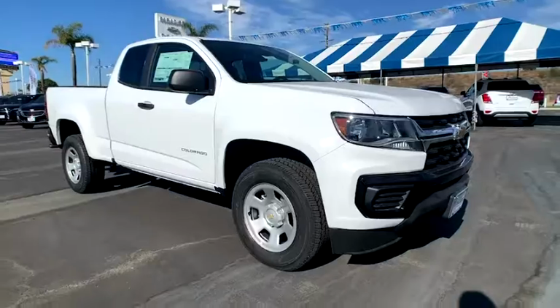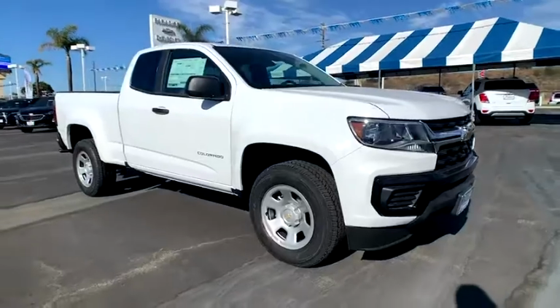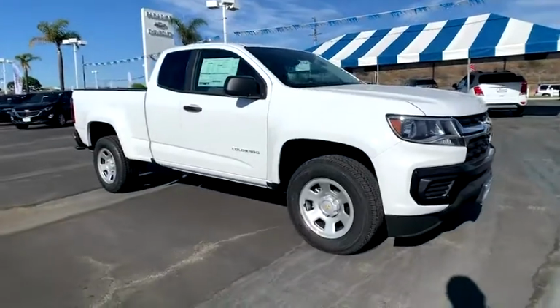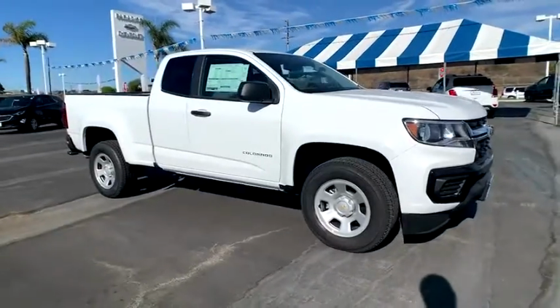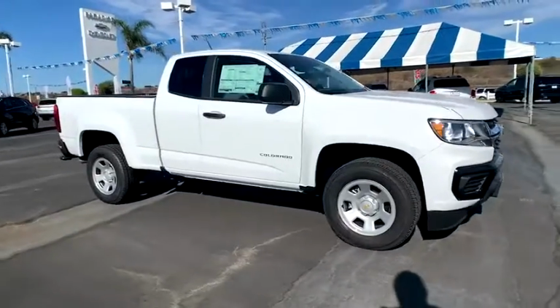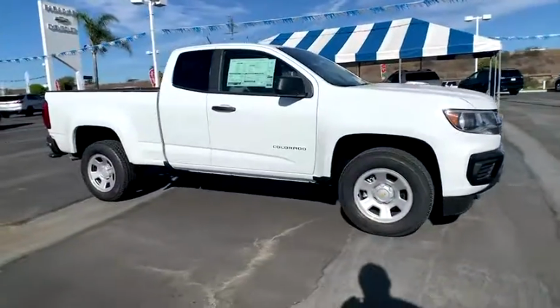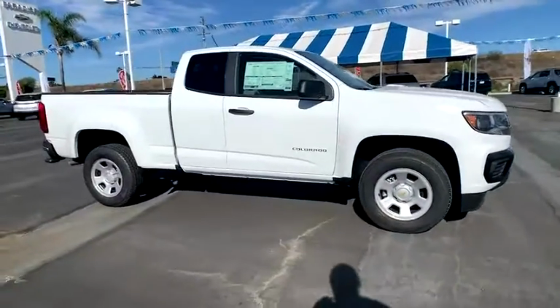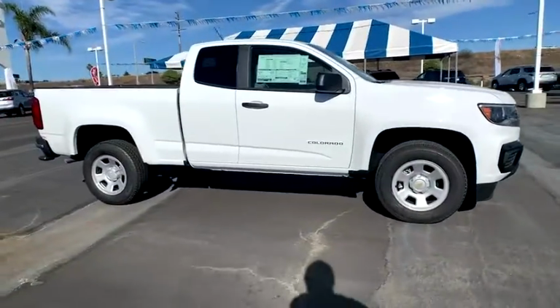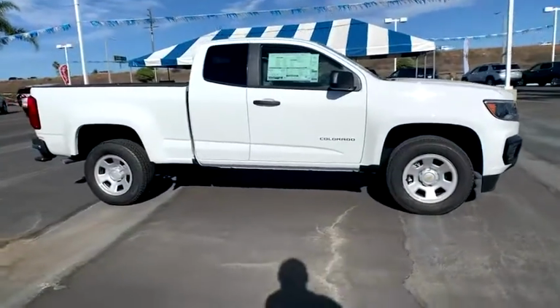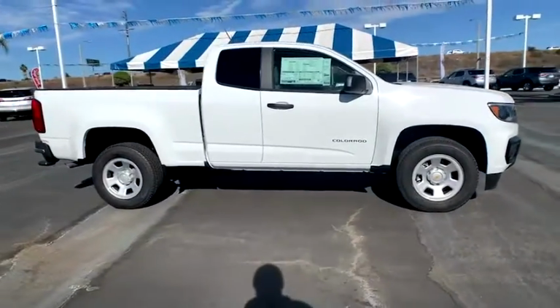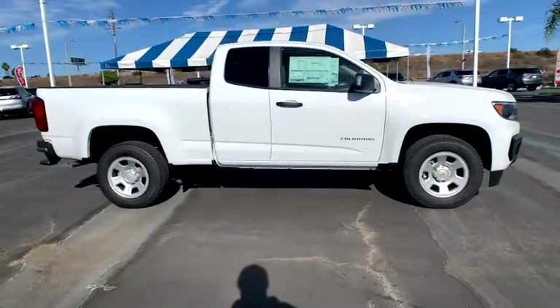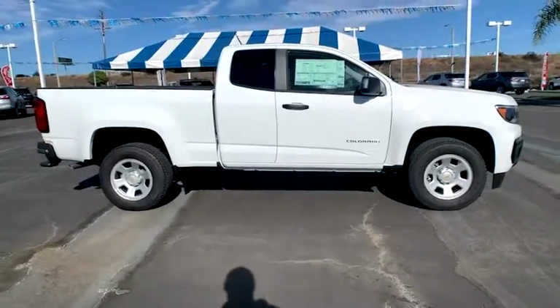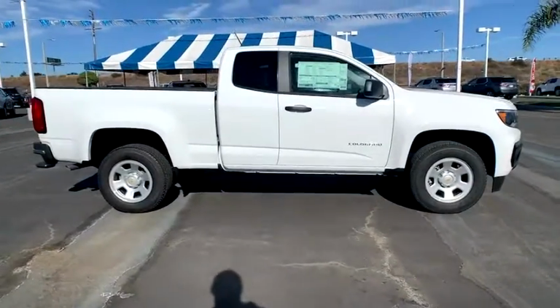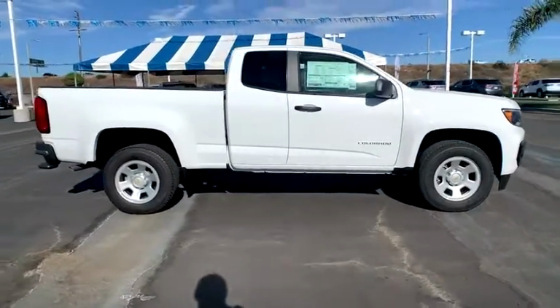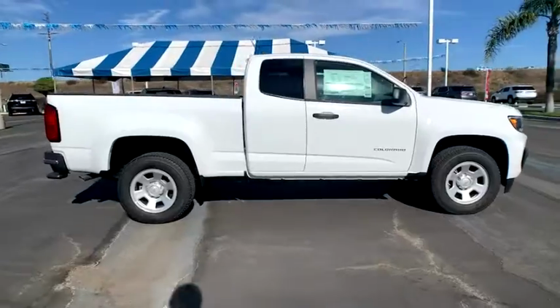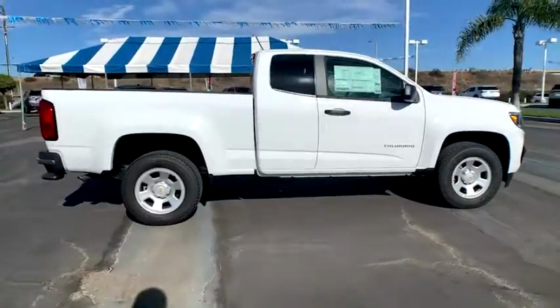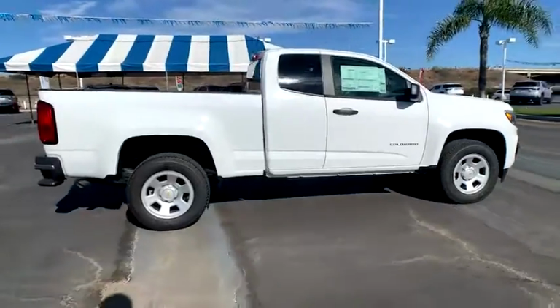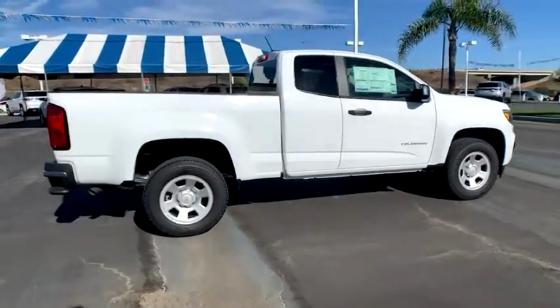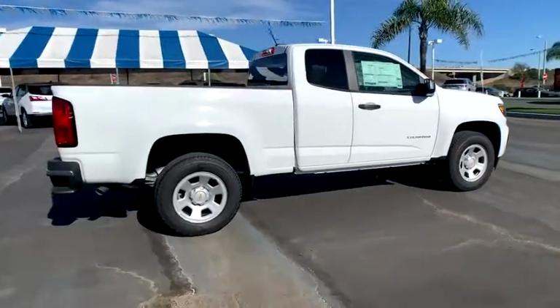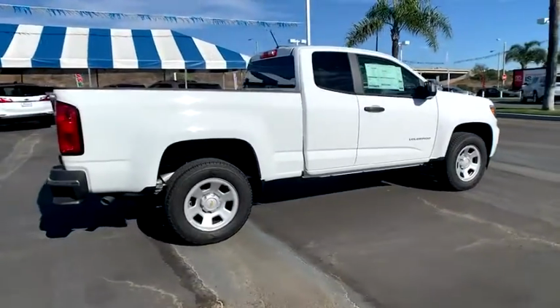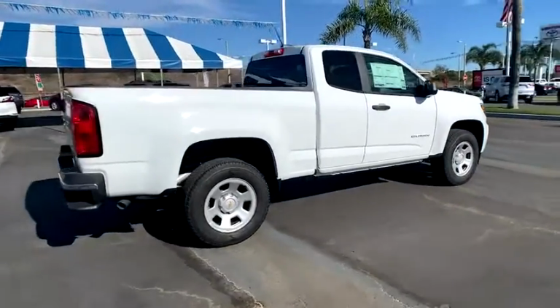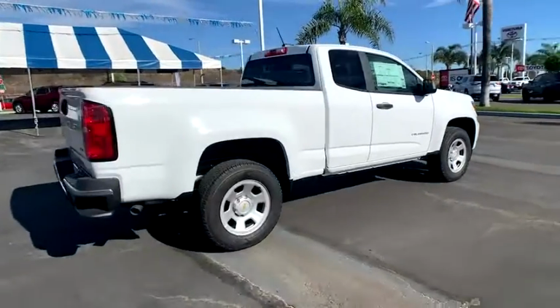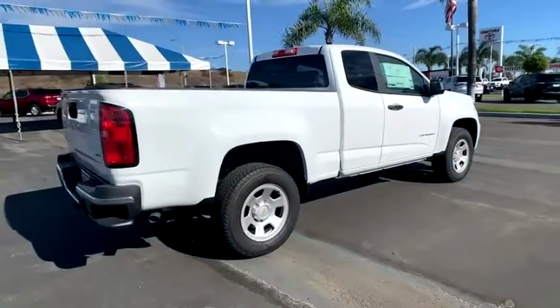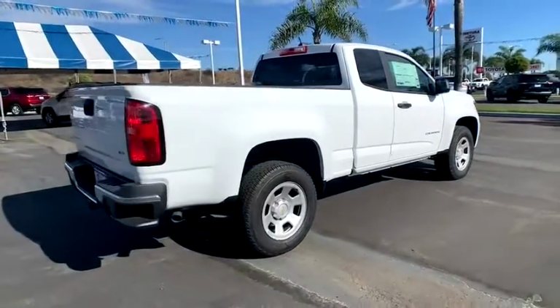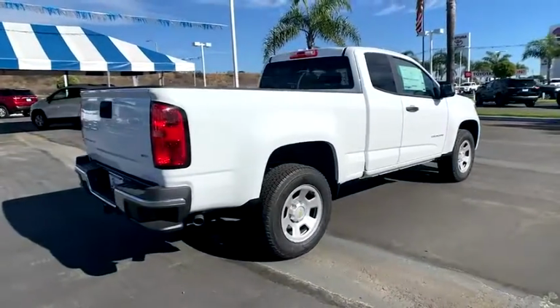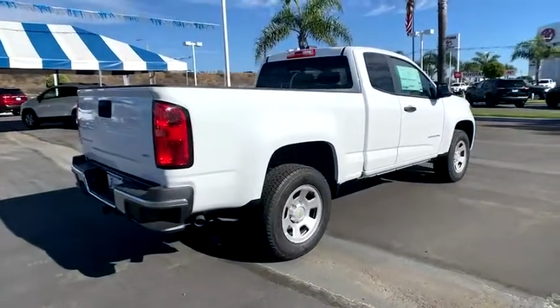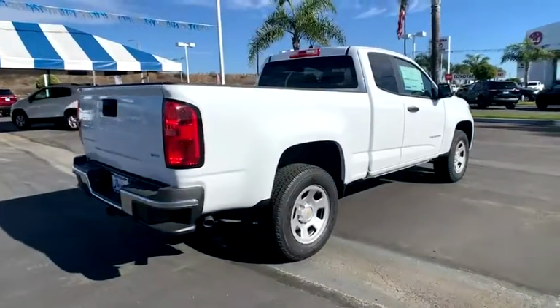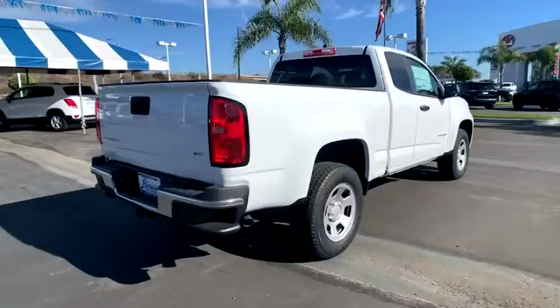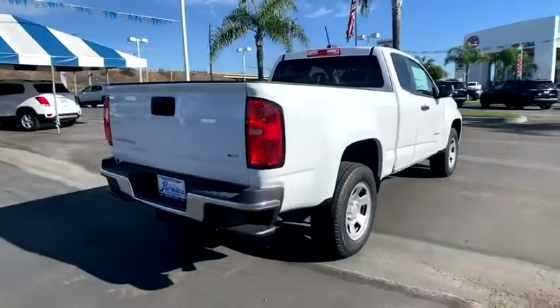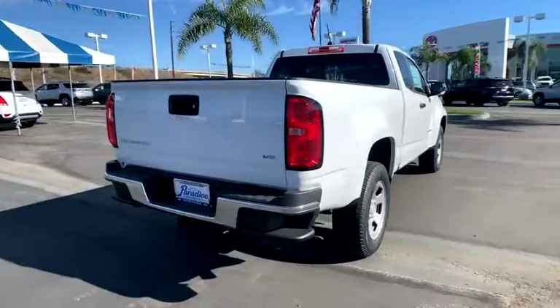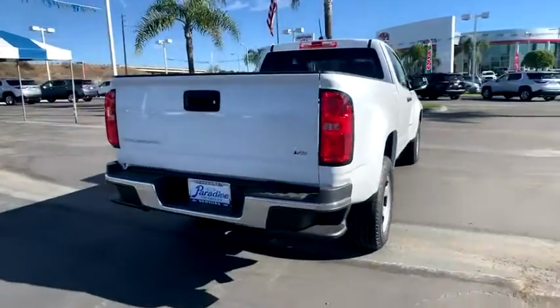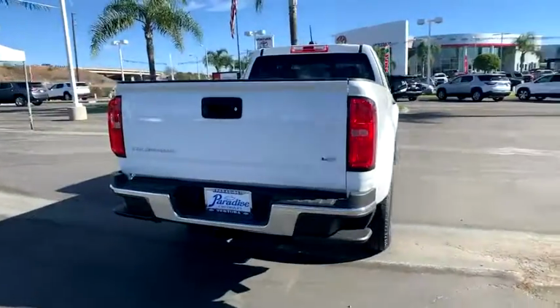This could be the car for you. The 2021 Chevrolet Colorado — the mid-size pickup that makes your off-road adventures fun, safe, and comfortable.